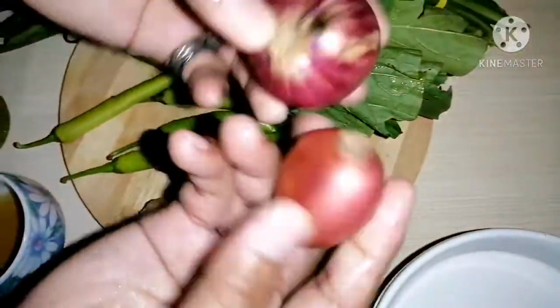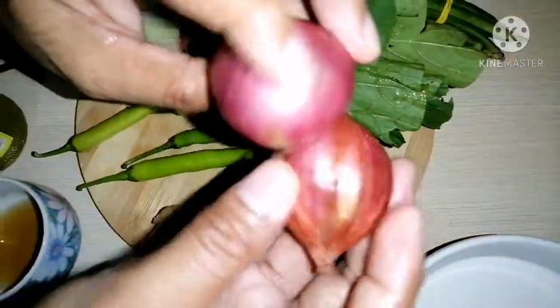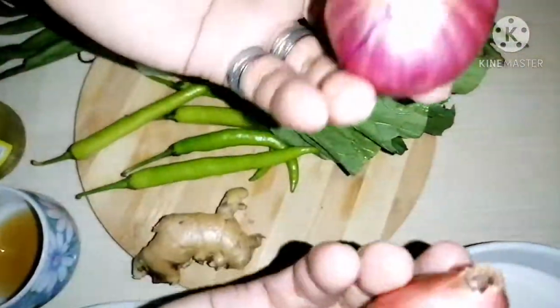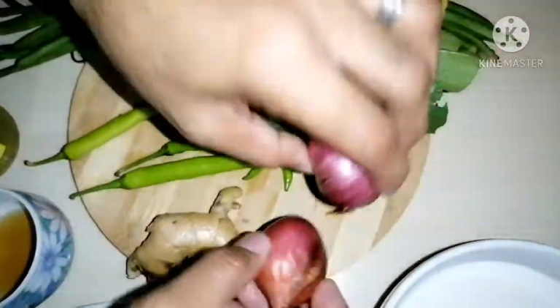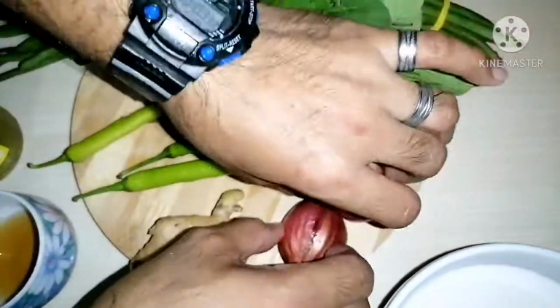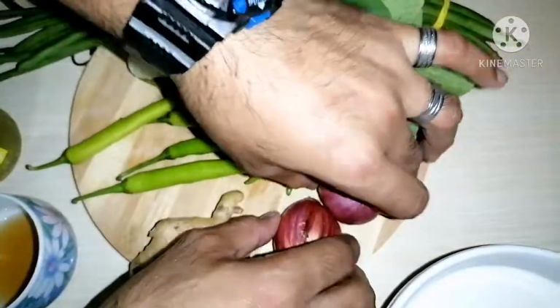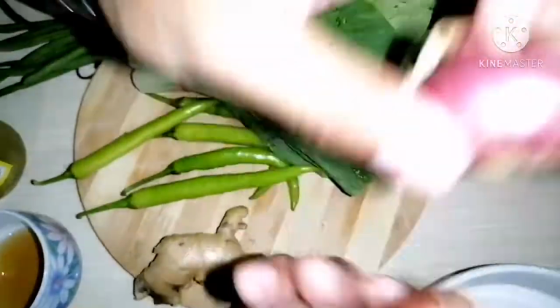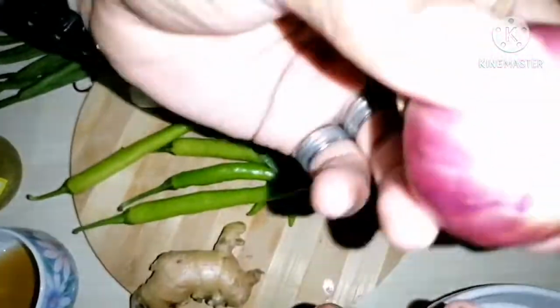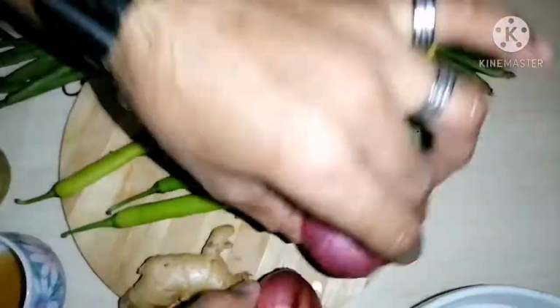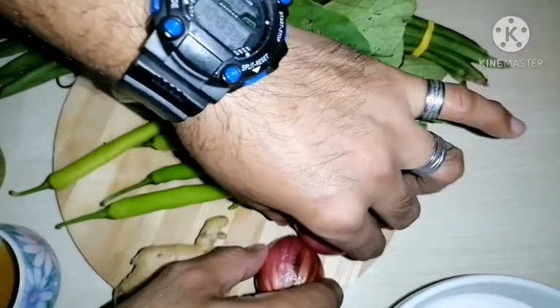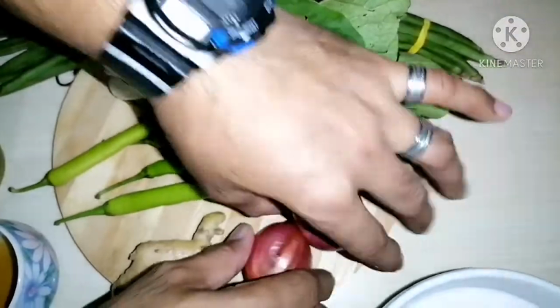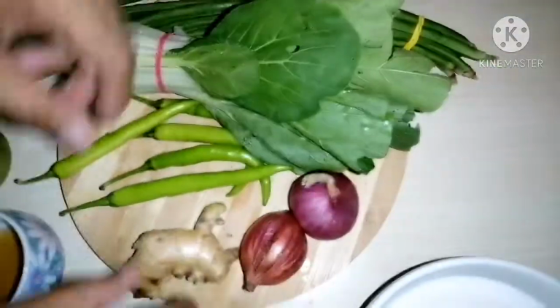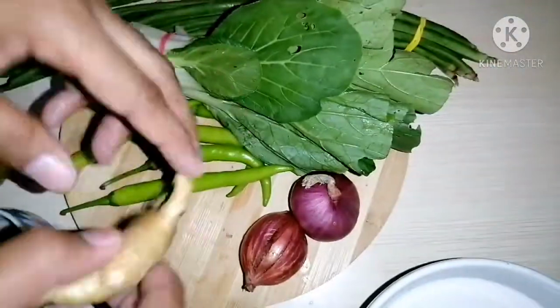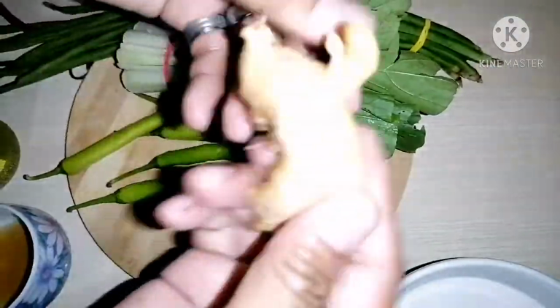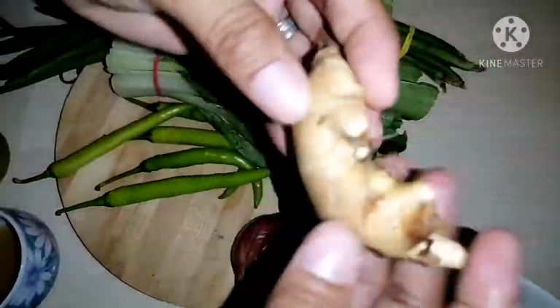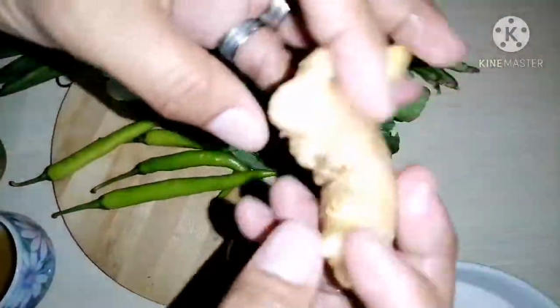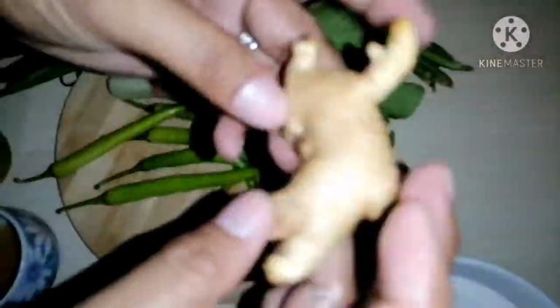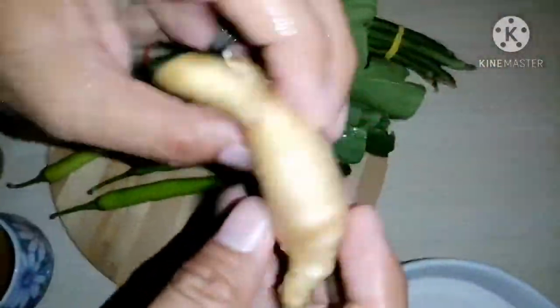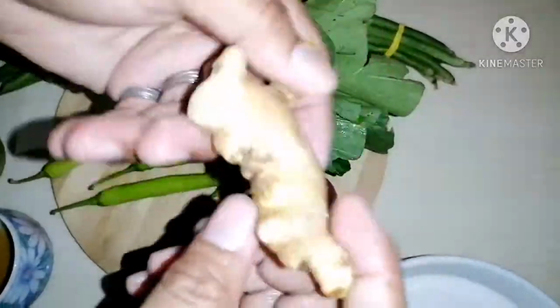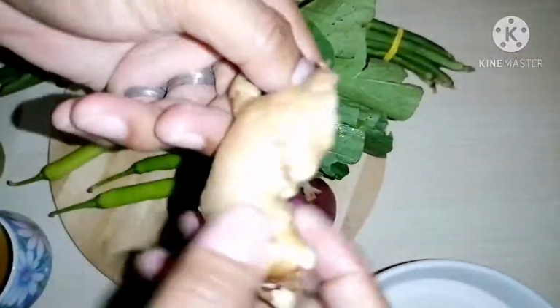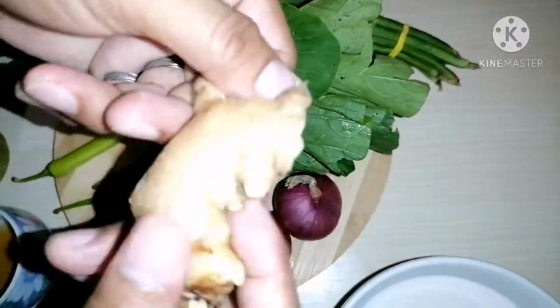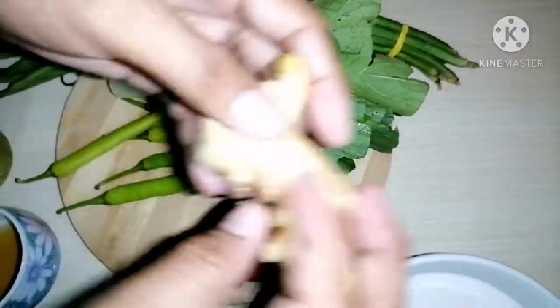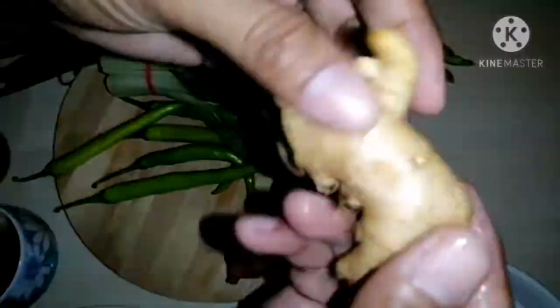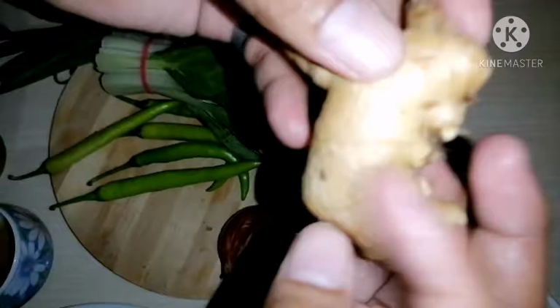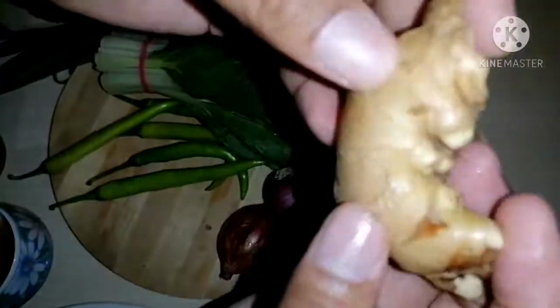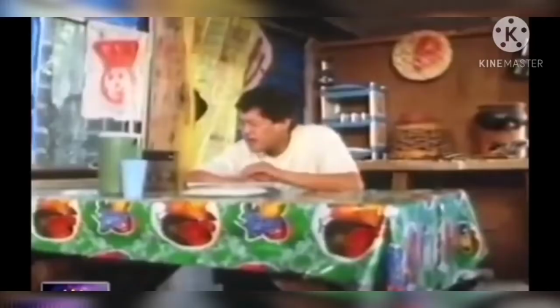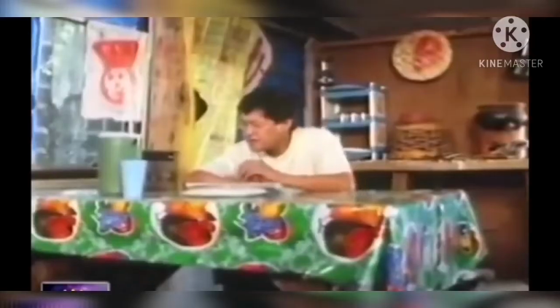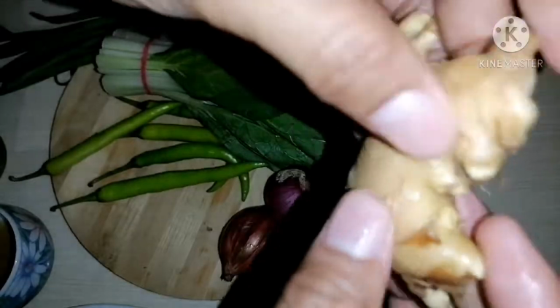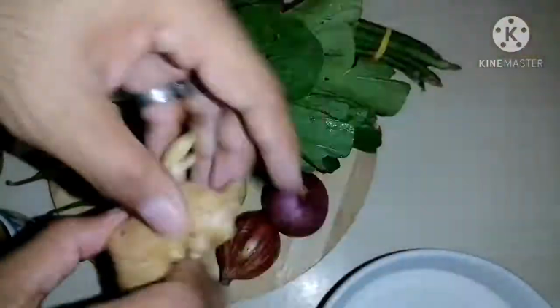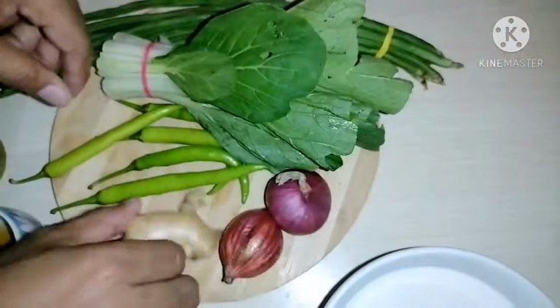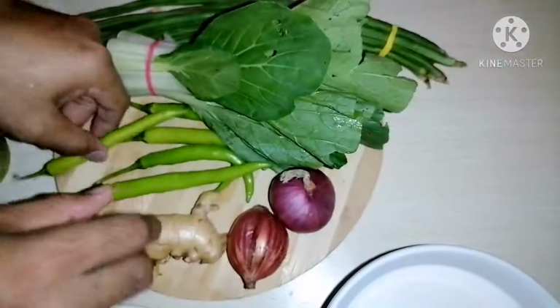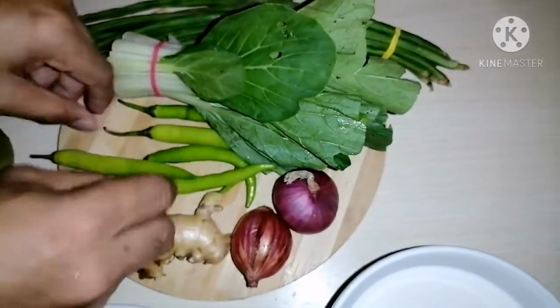Sibuyas — onion — dalawang piraso. Napakamahal ng sibuyas. Luya, napakamahal din, grabe. Isang daang piso na ito. At ito, ang ating ginger.